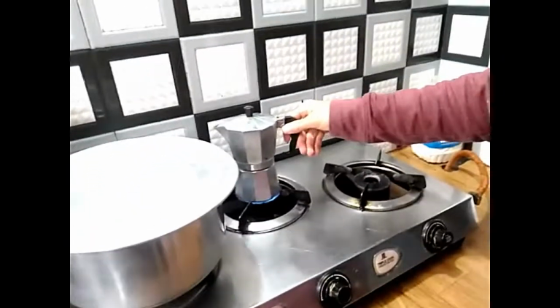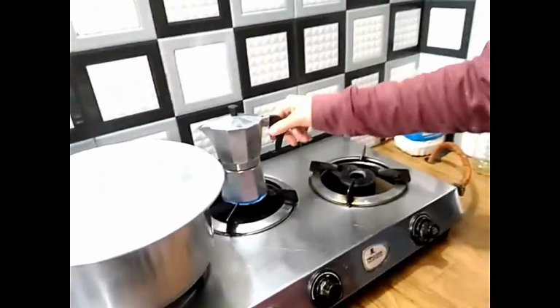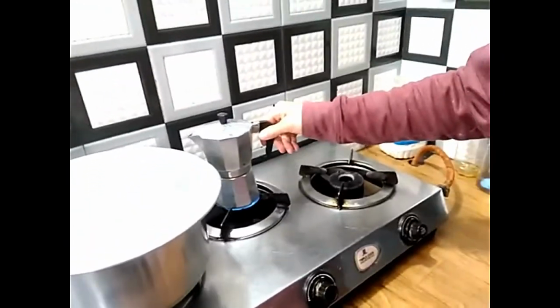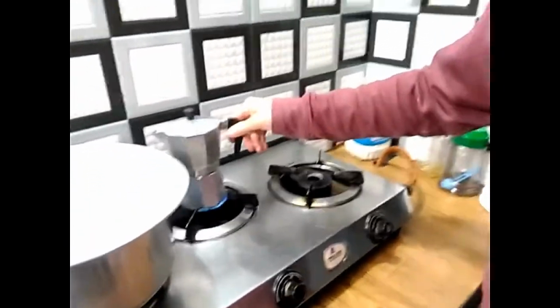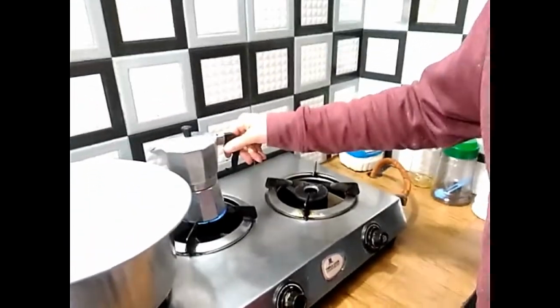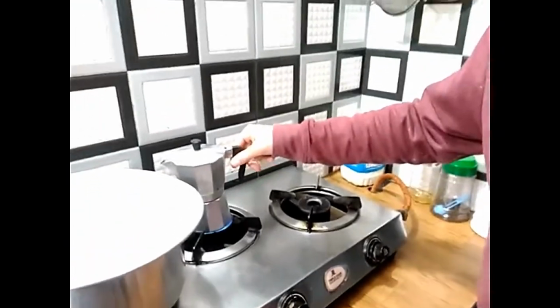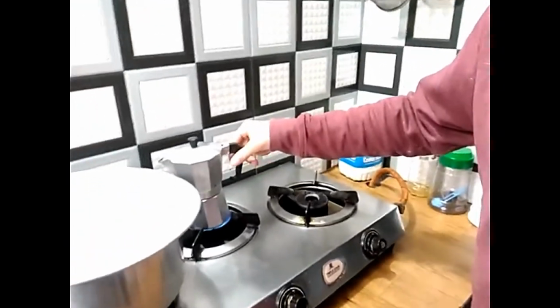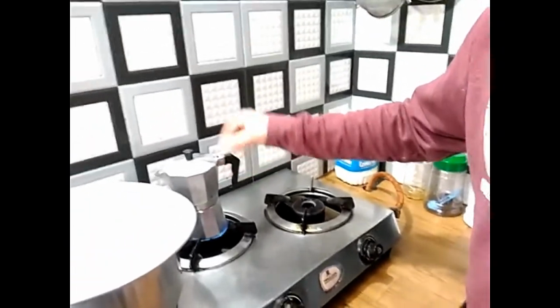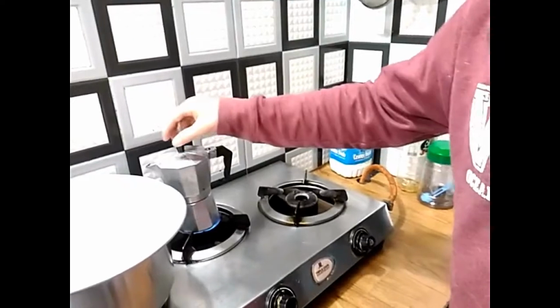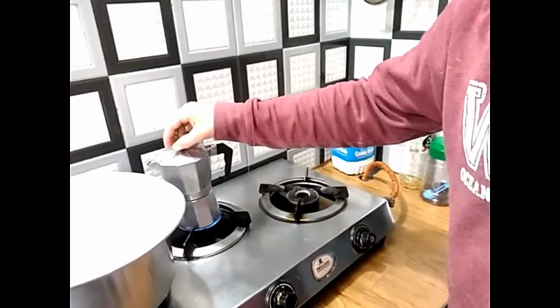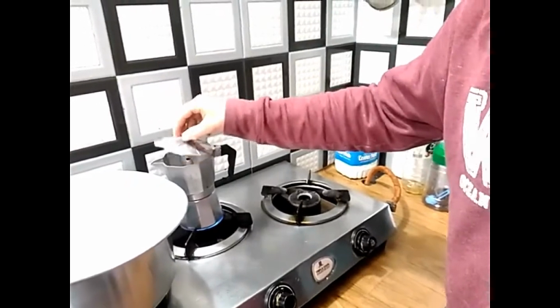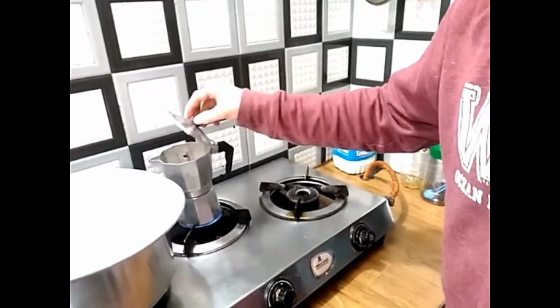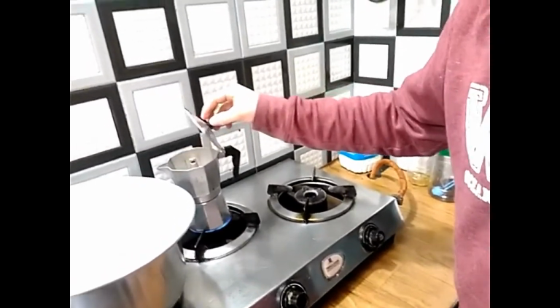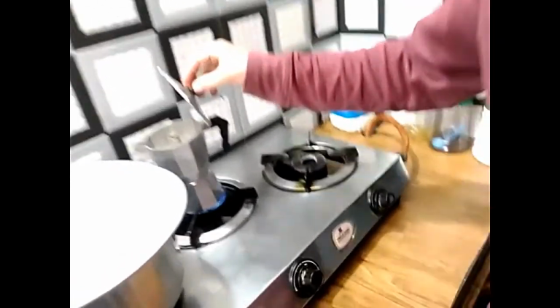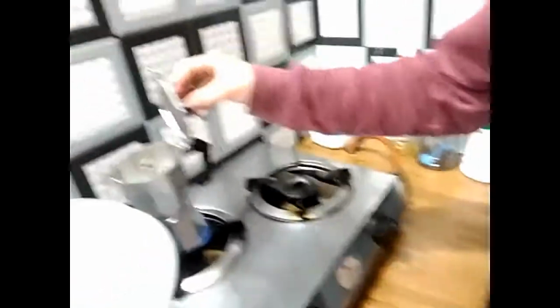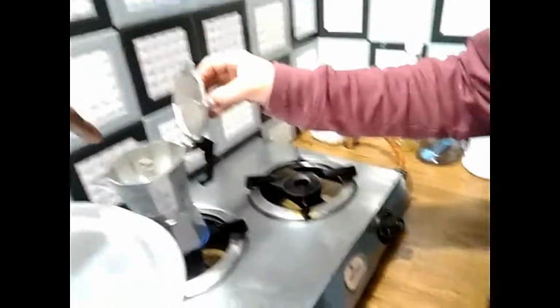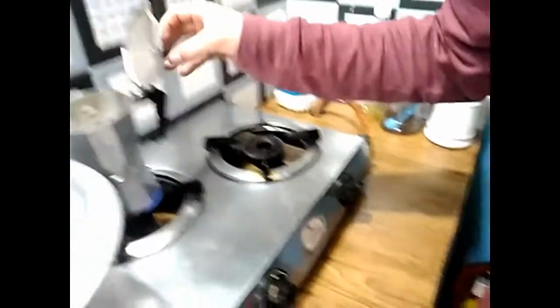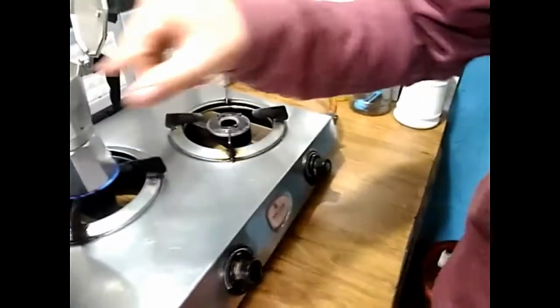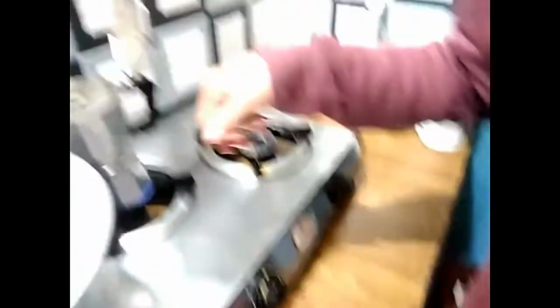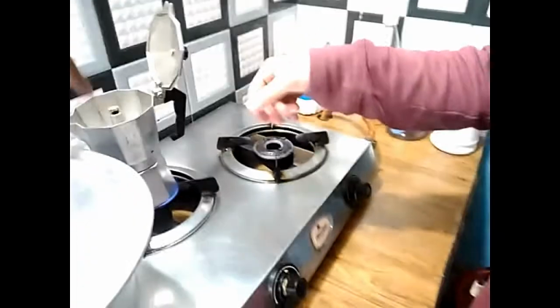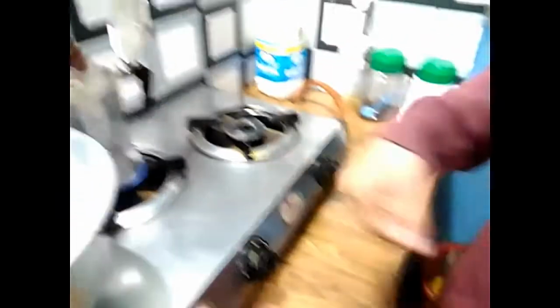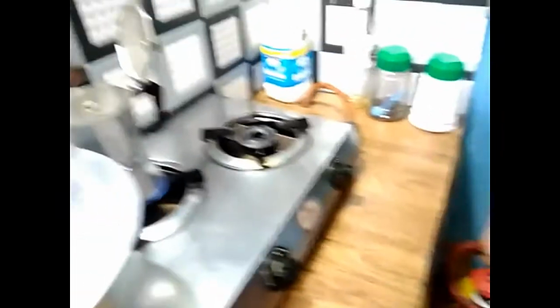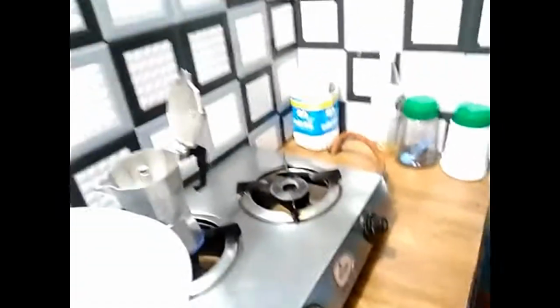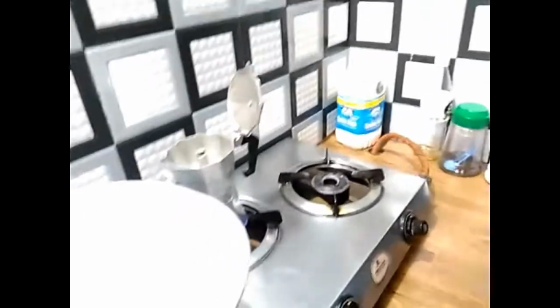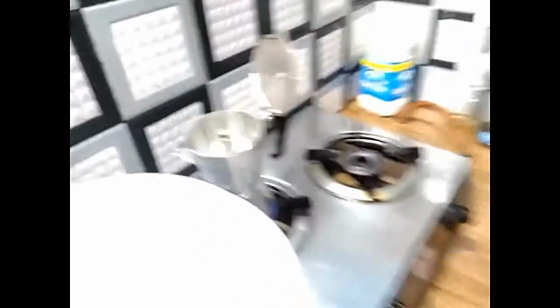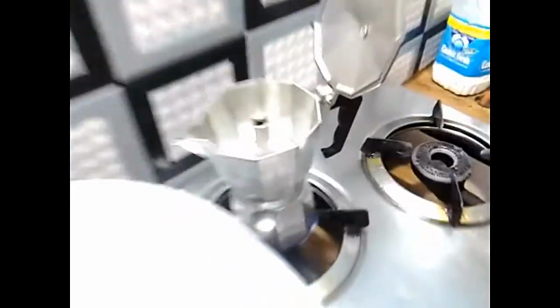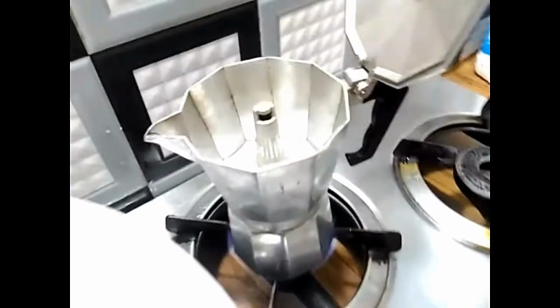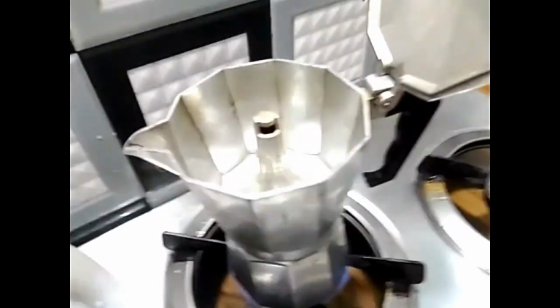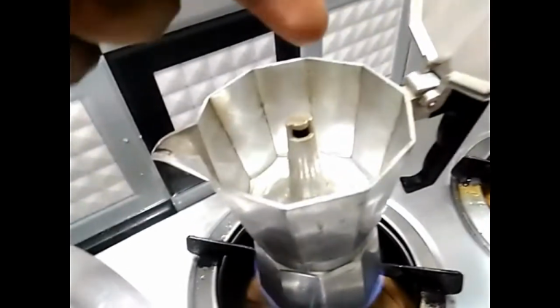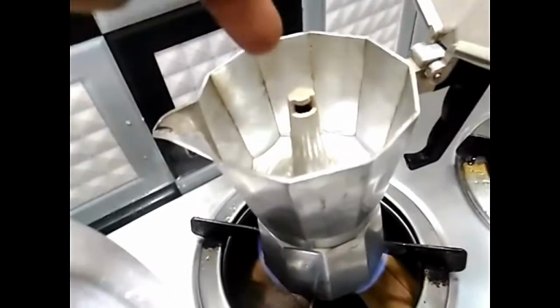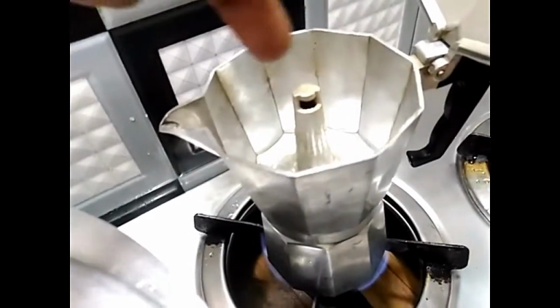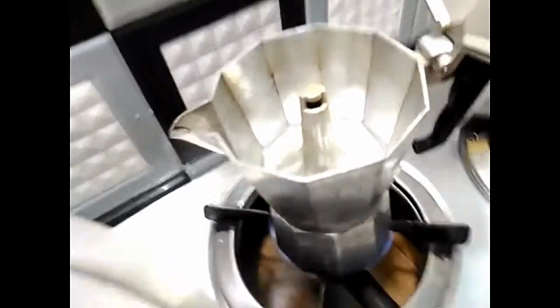Wait — for how long? Until the coffee comes out of here. So out of here. The actual coffee will be over here, as you can see.